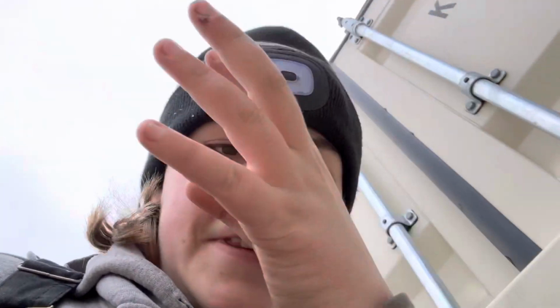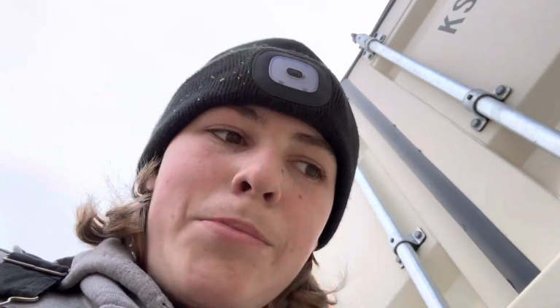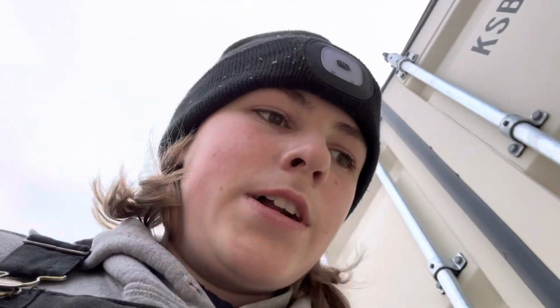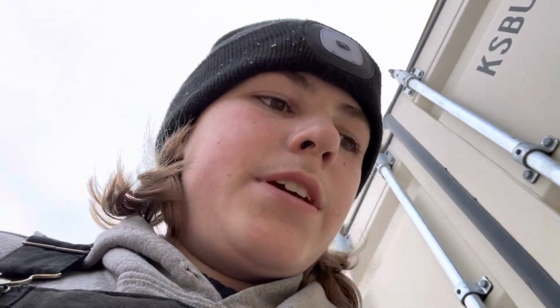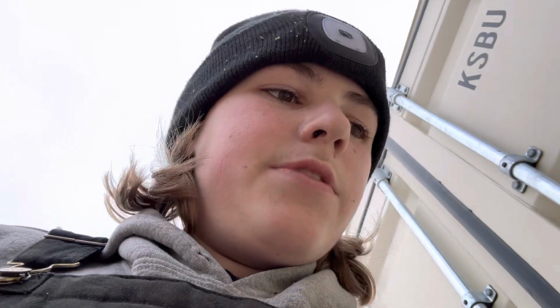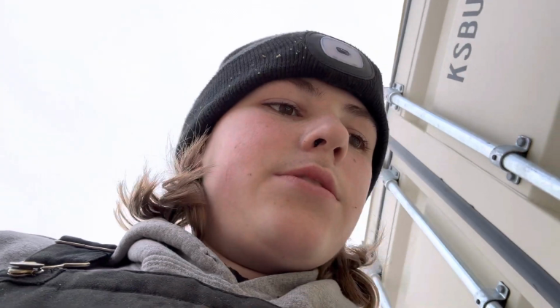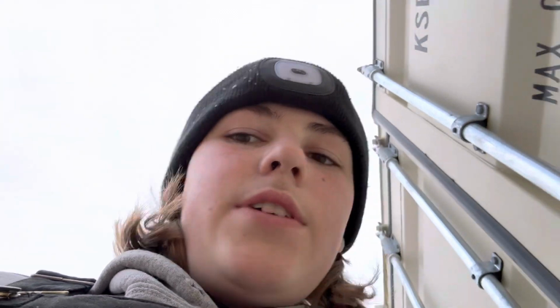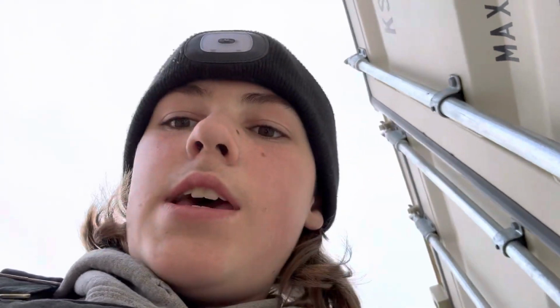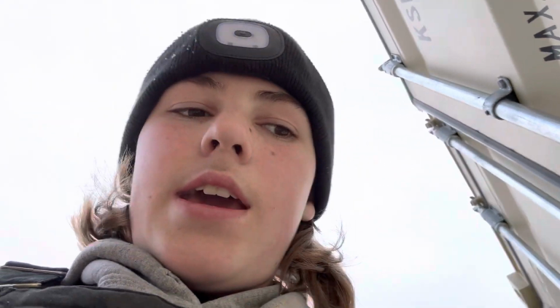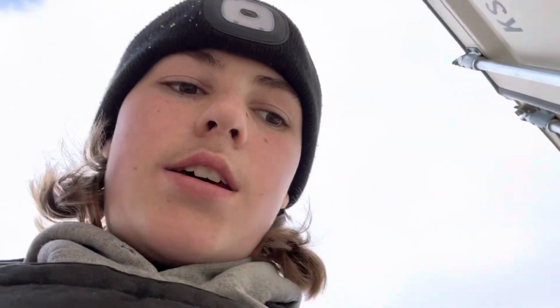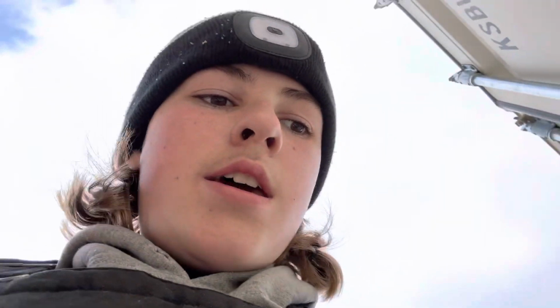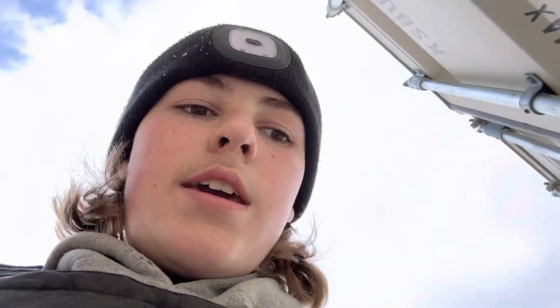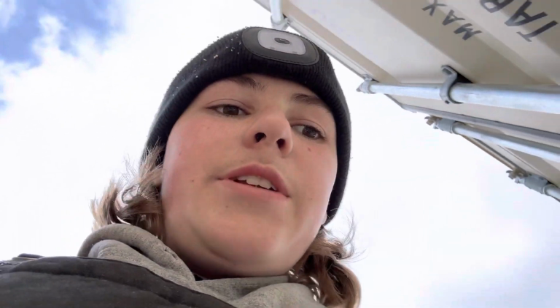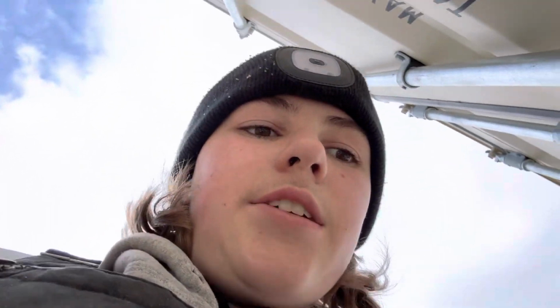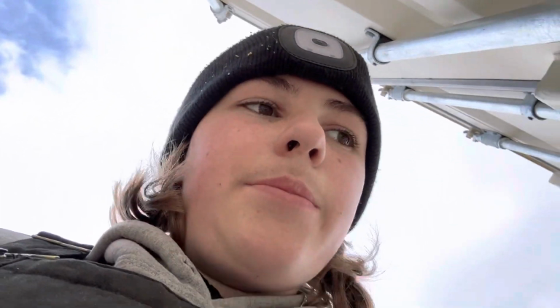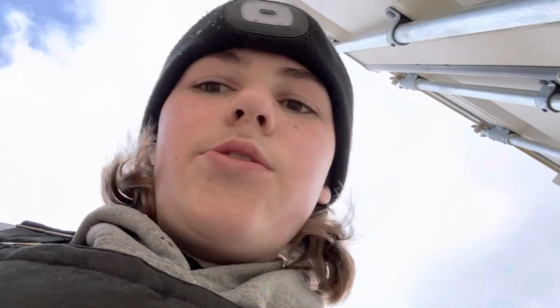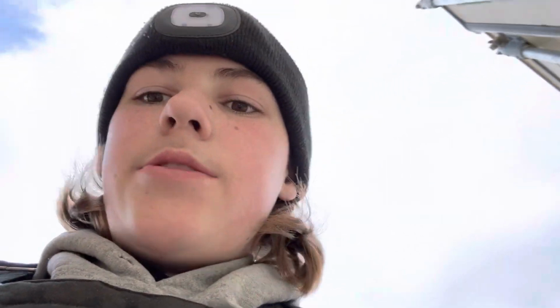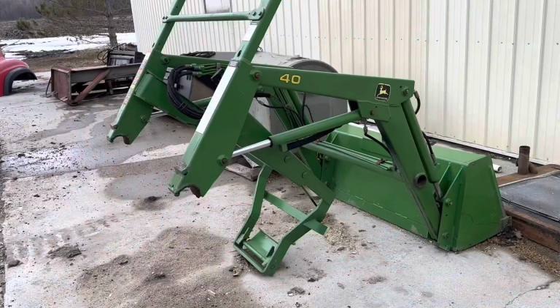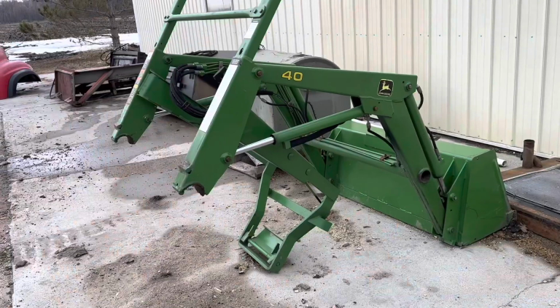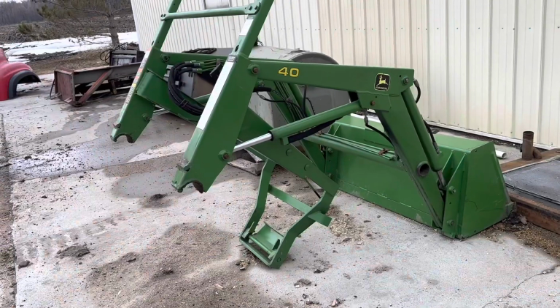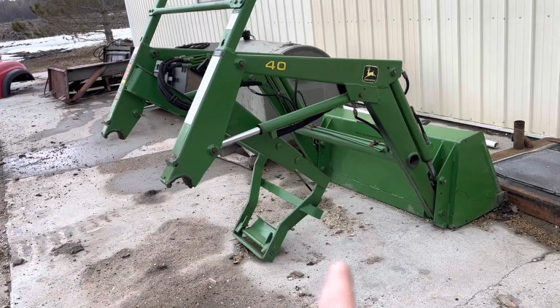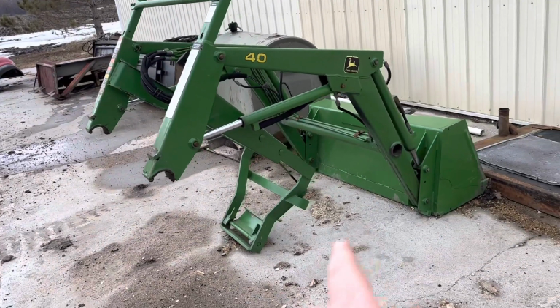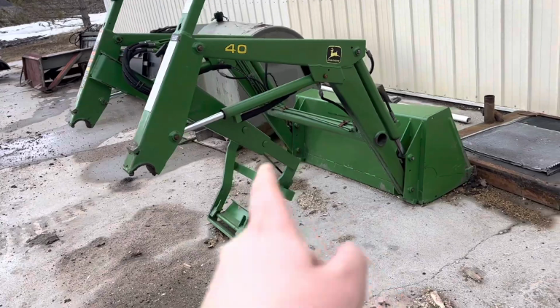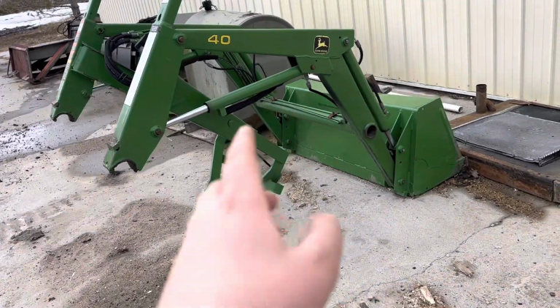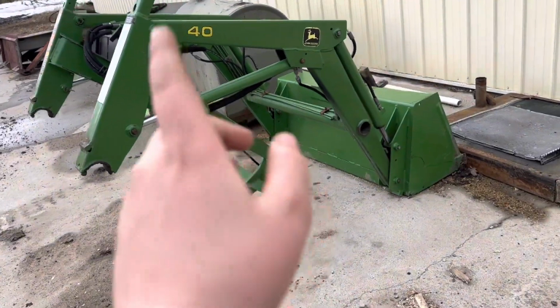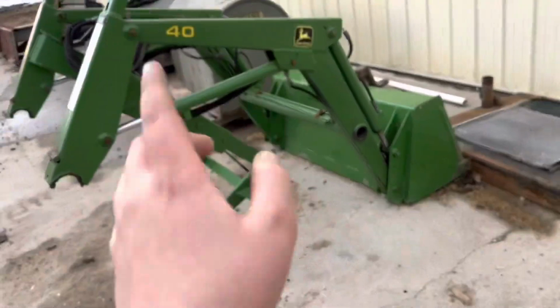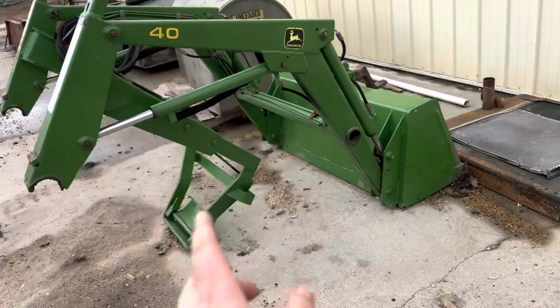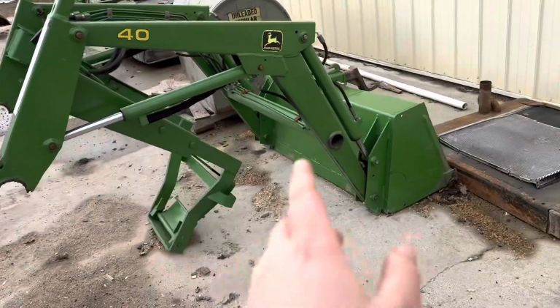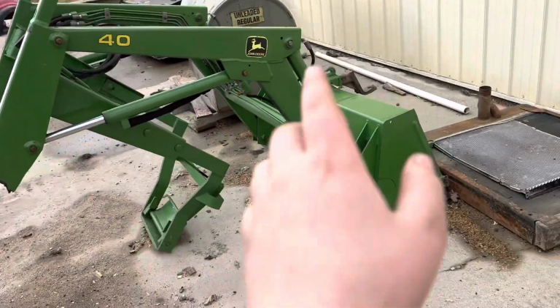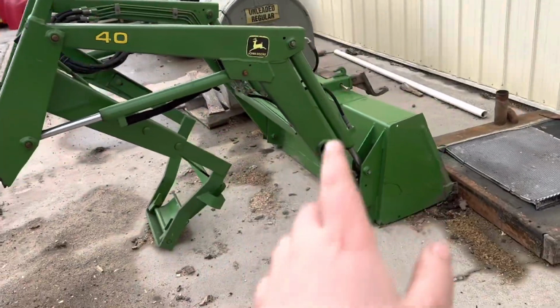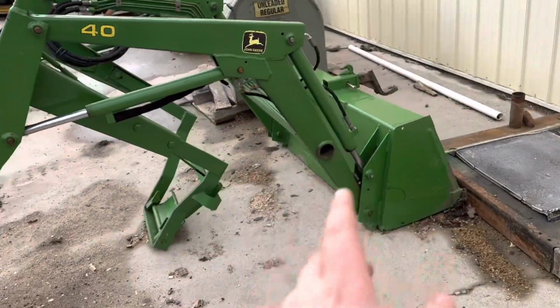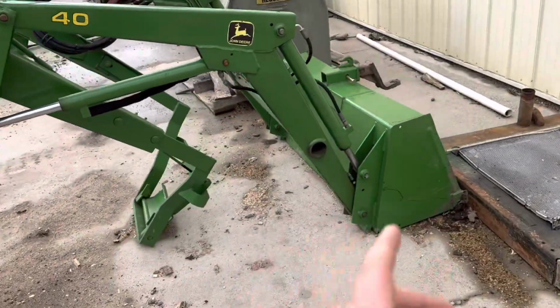And then I'll pull it out, make some videos of it. I'm going to take you over to my loader now. So right here, like I was talking about, is our Model 40 John Deere loader.